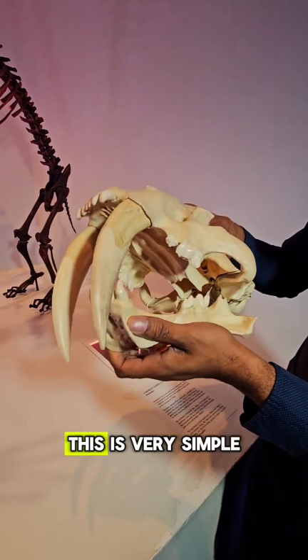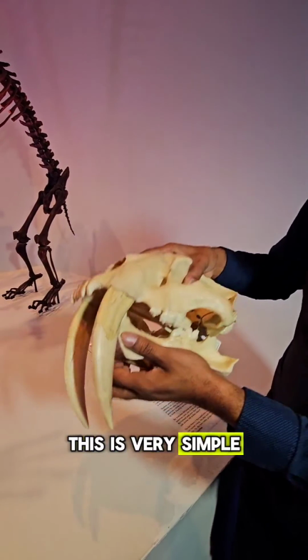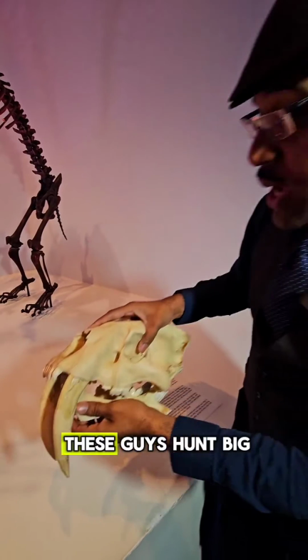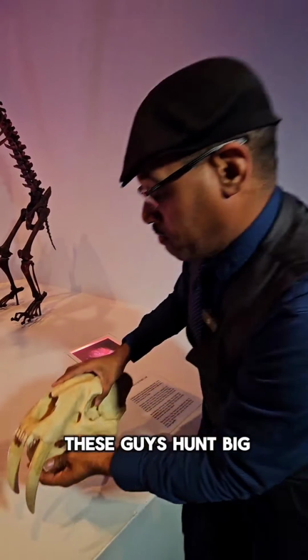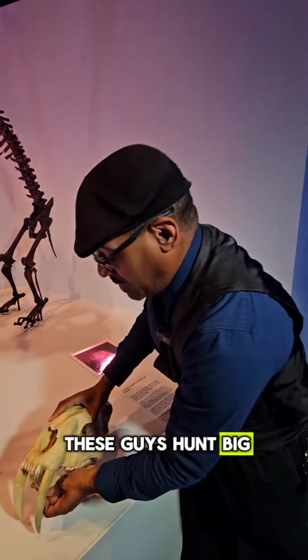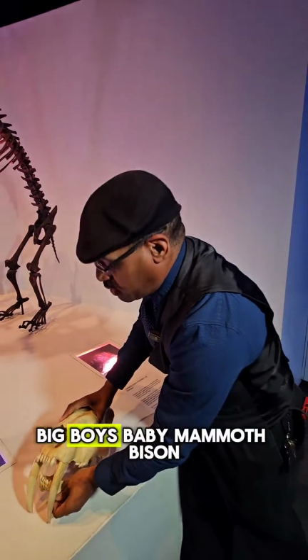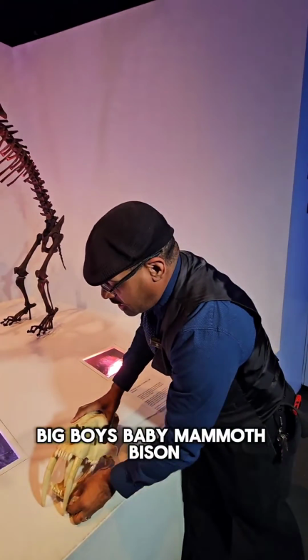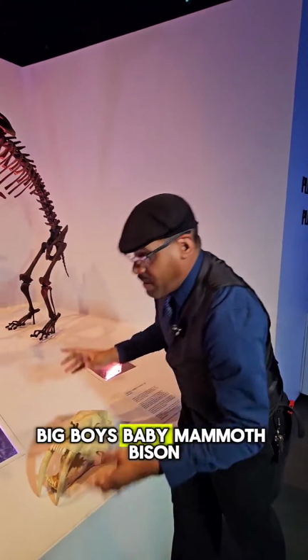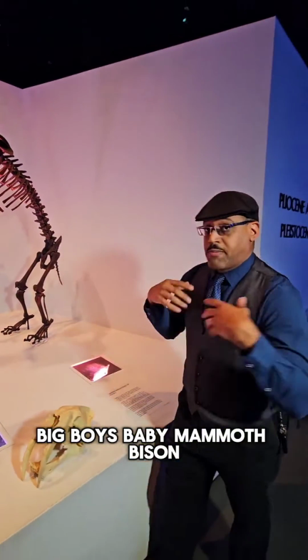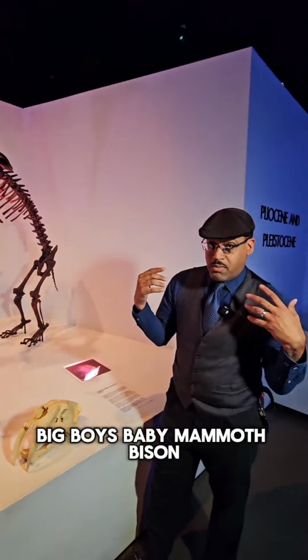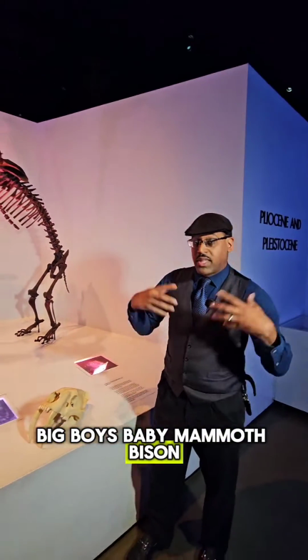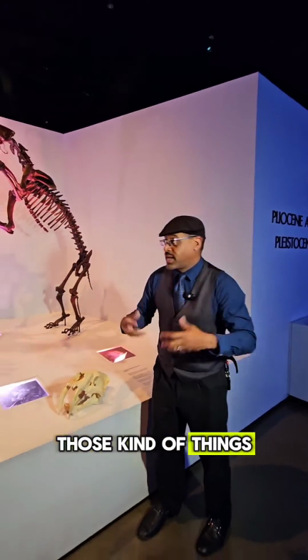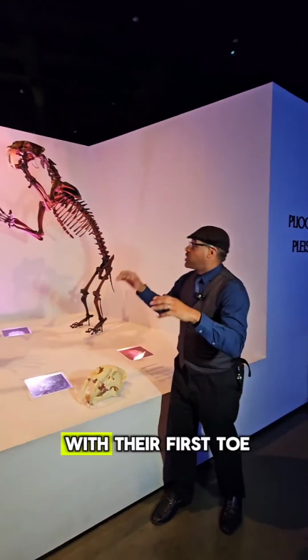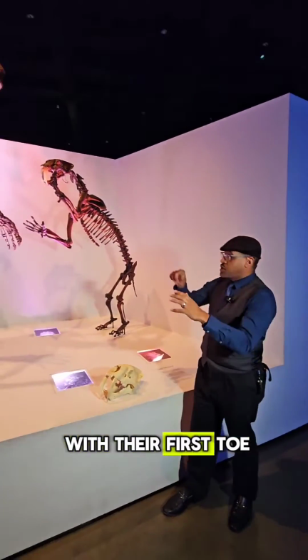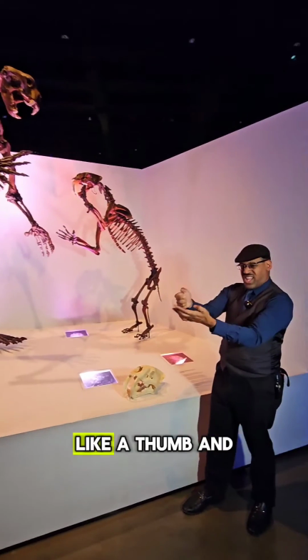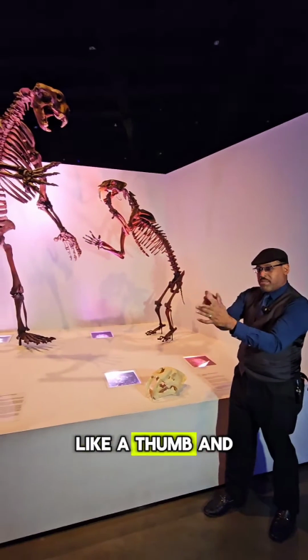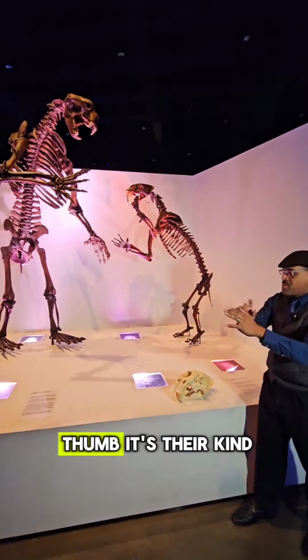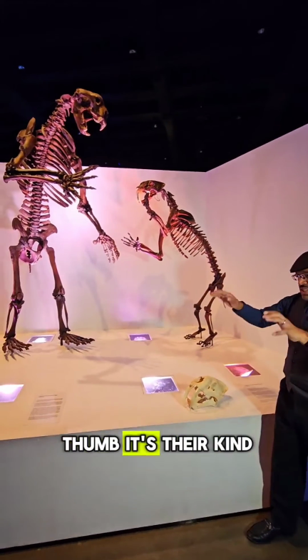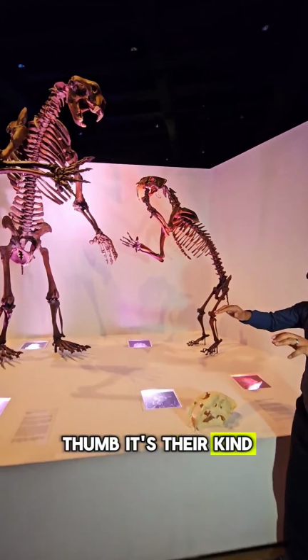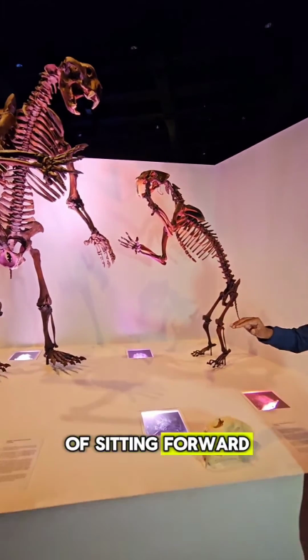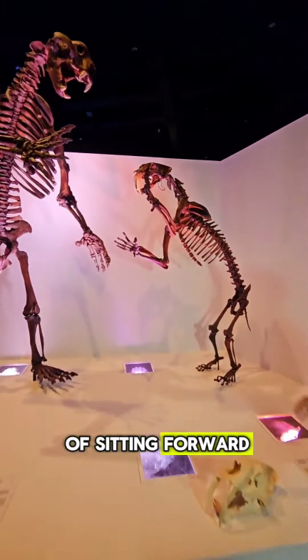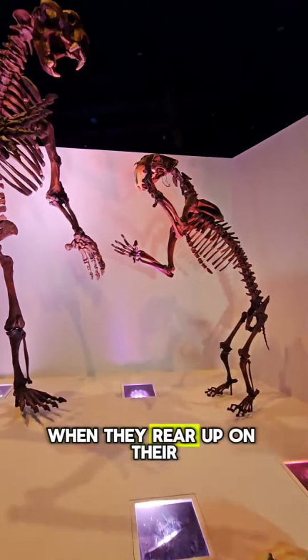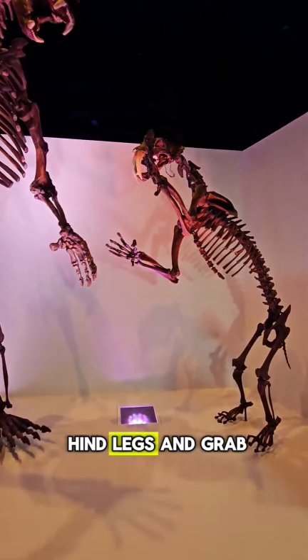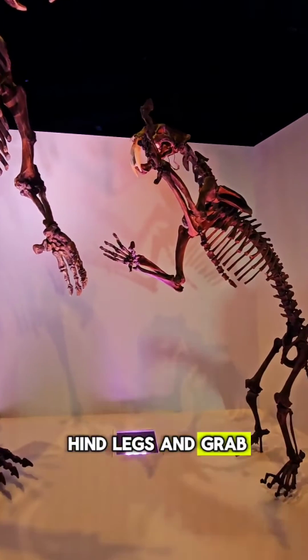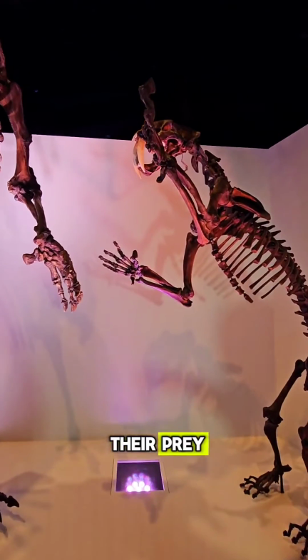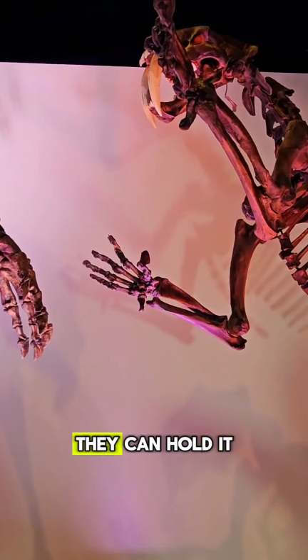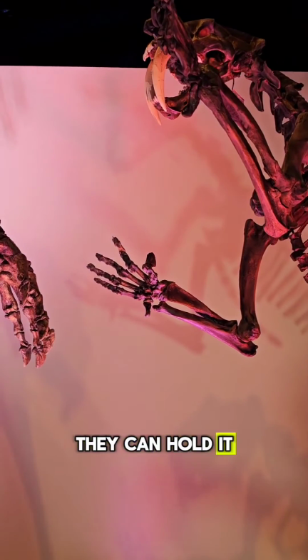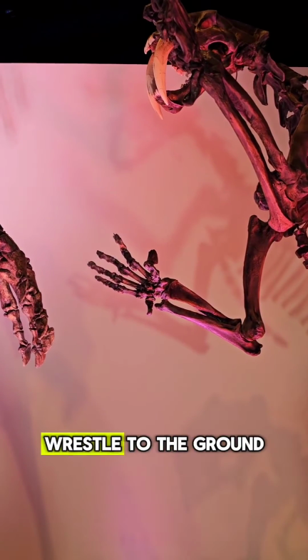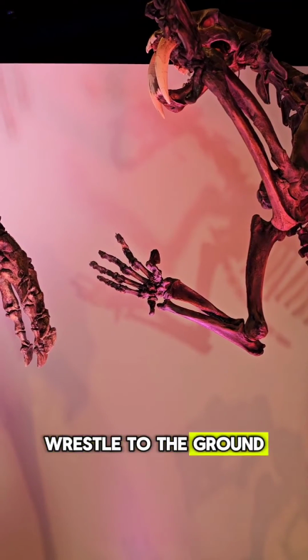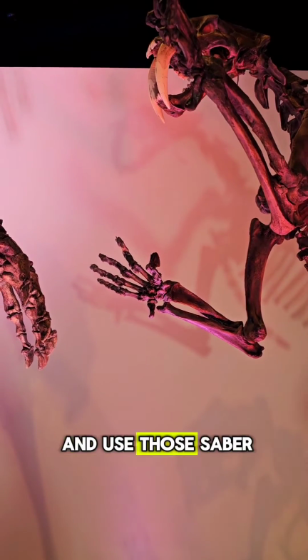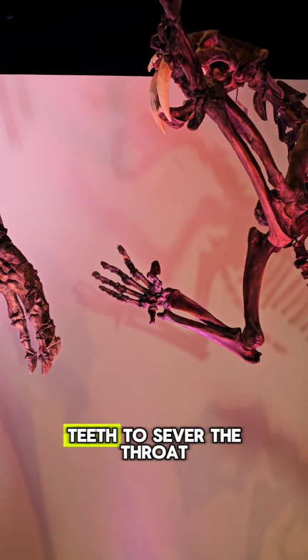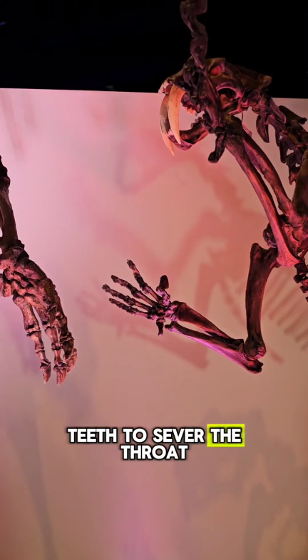The answer is very simple. These guys hunt big prey — baby mammoths, bison, those kinds of things. With their first toe, kind of like a thumb but not quite, sitting forward, they rear up on their hind legs, grab their prey, hold it, wrestle it to the ground, and use those saber teeth to sever the throat.